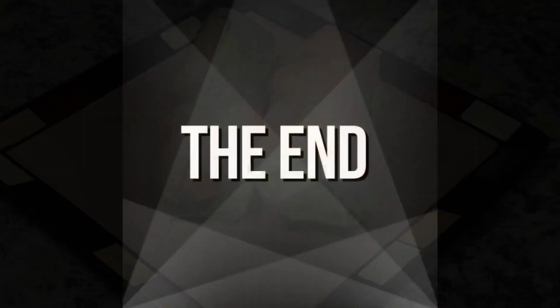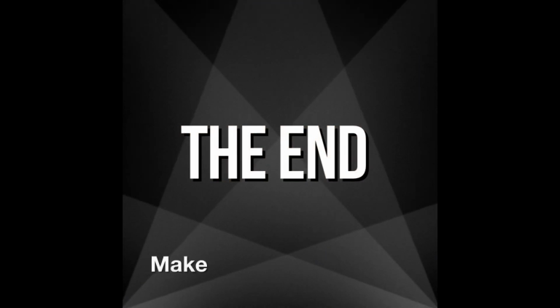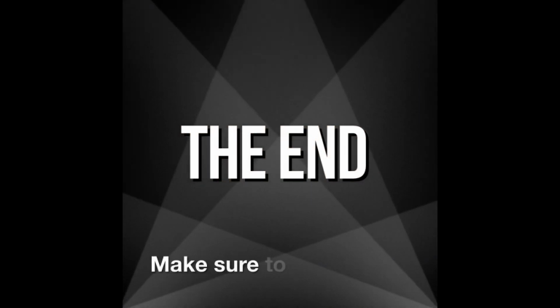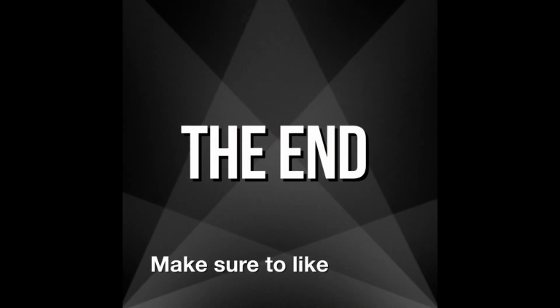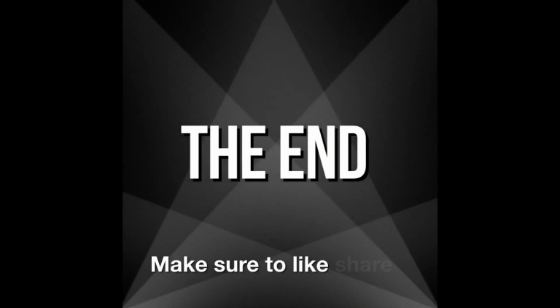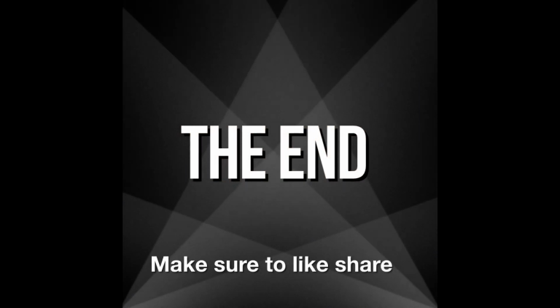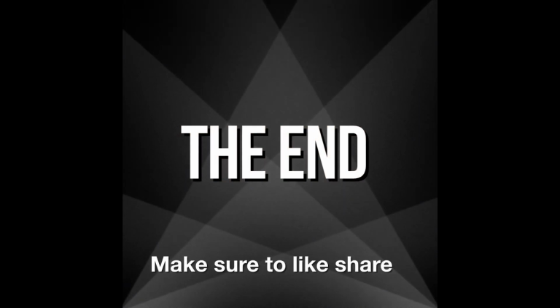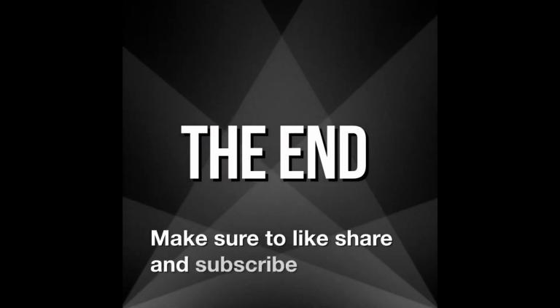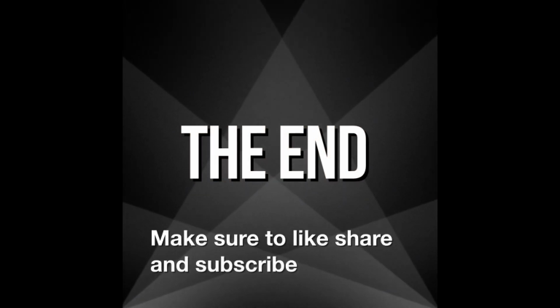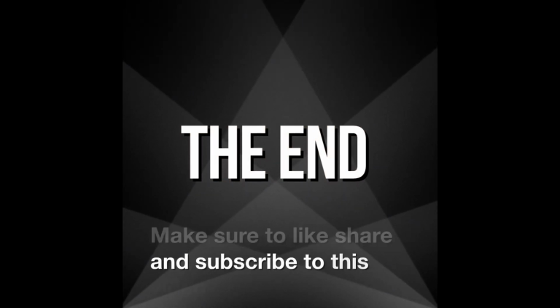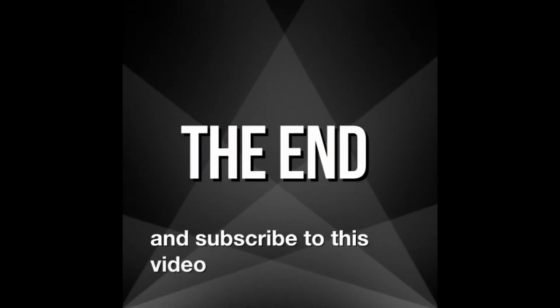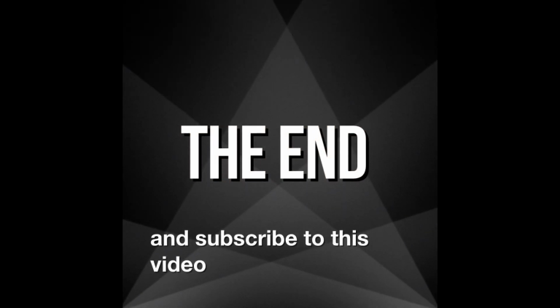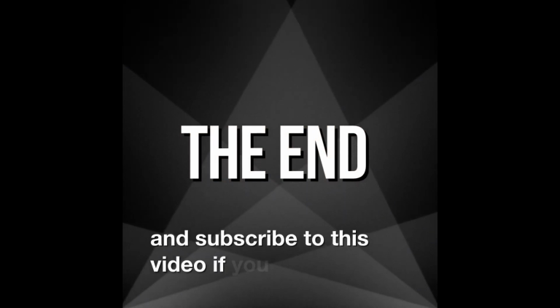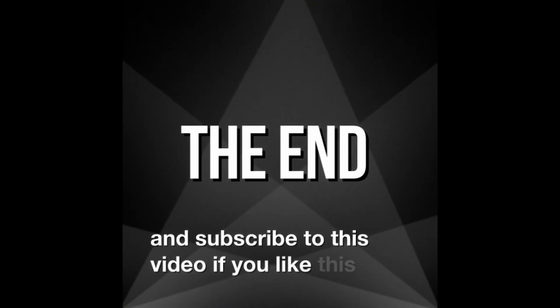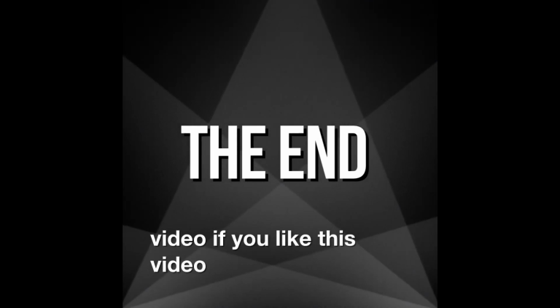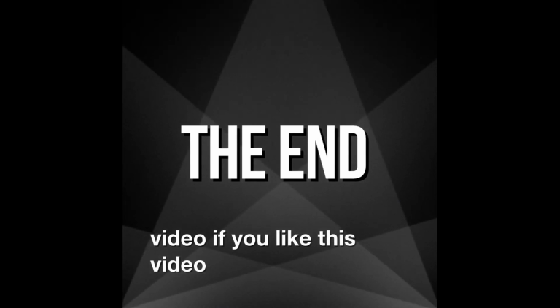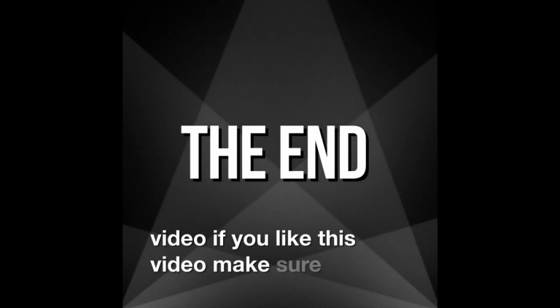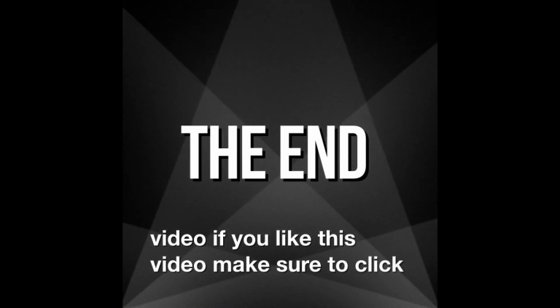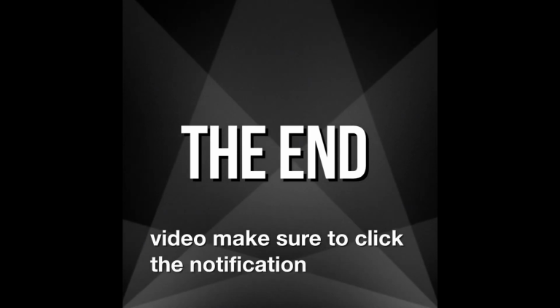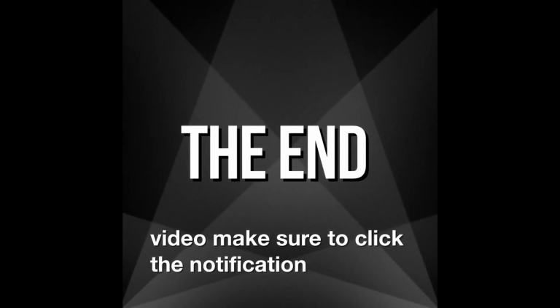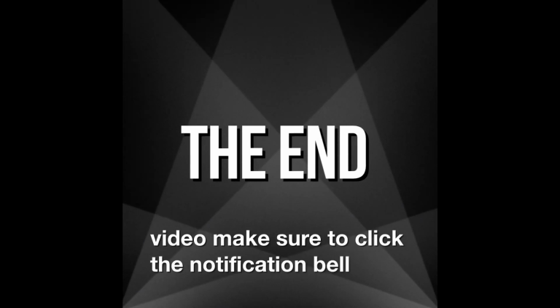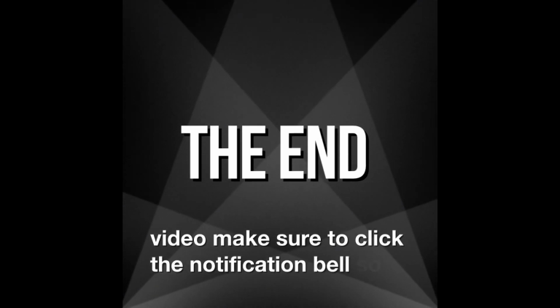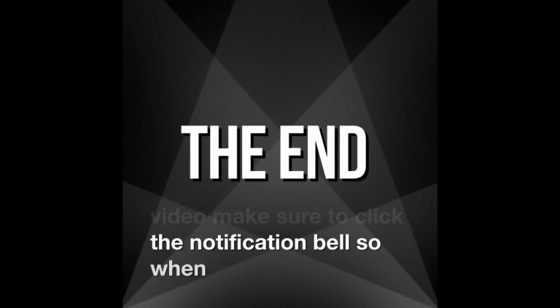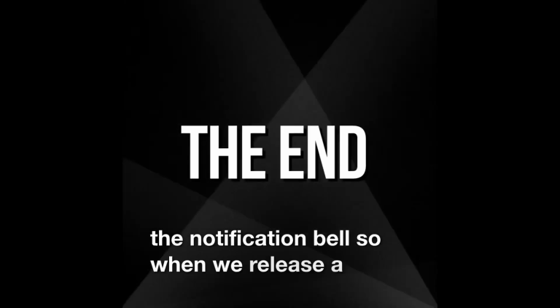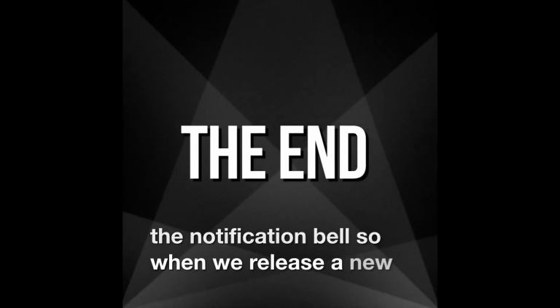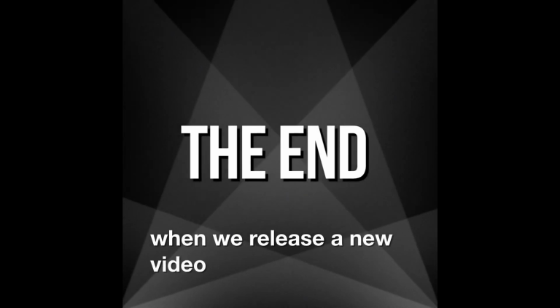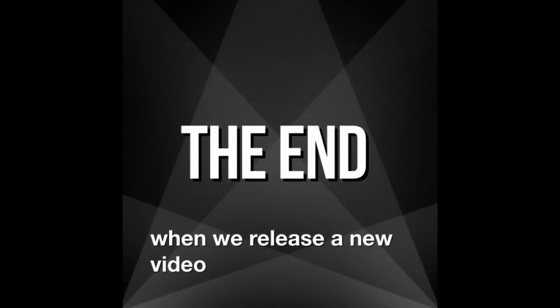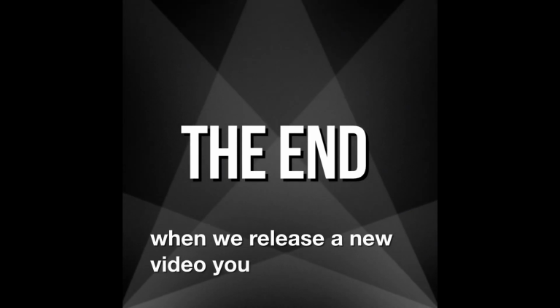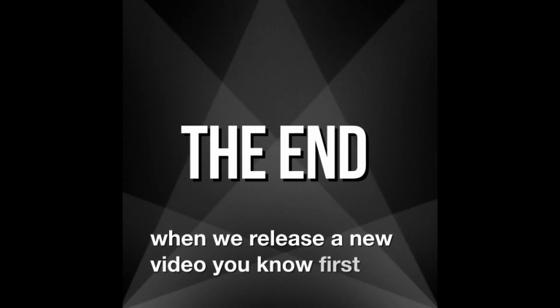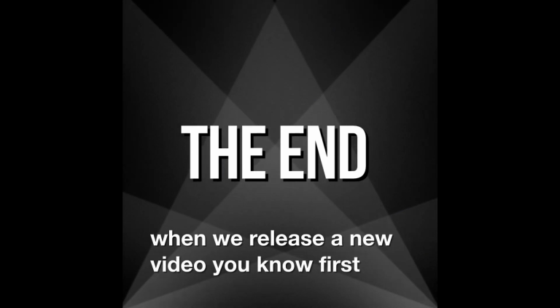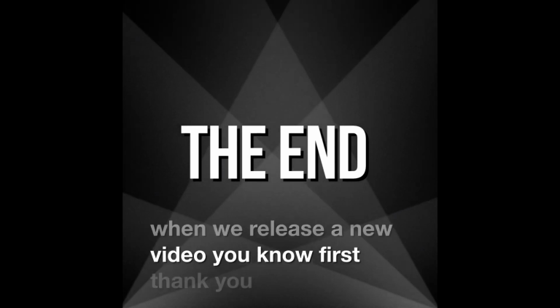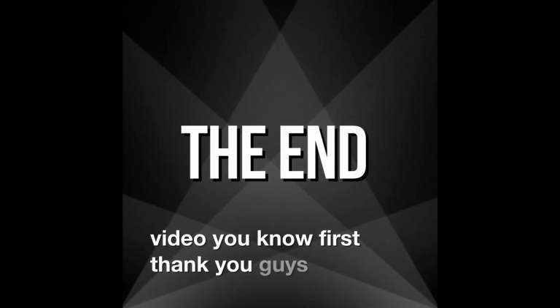Make sure to like, share, and subscribe to this video. If you like this video, make sure to click the notification bell so when we release a new video, you know first. Thank you guys!